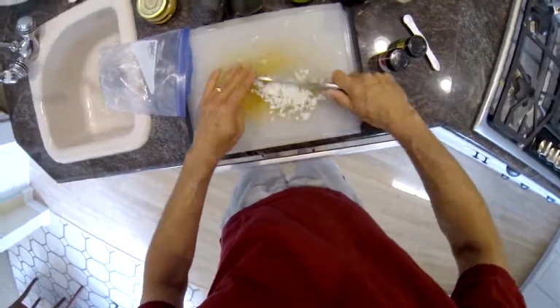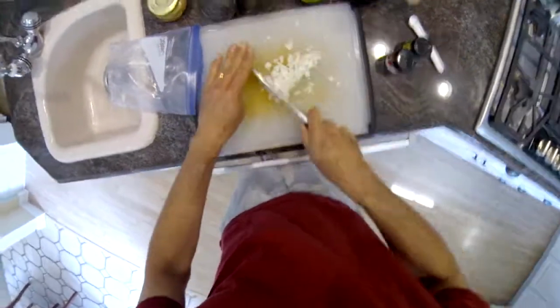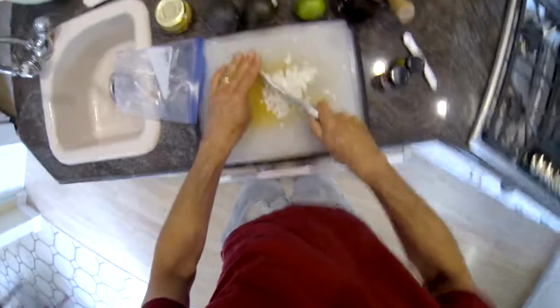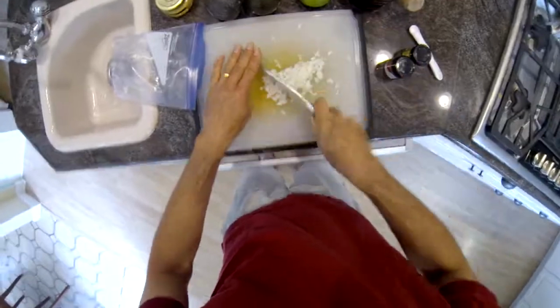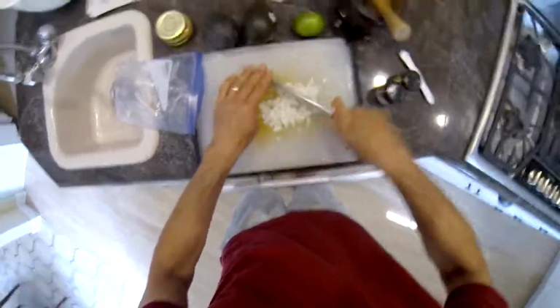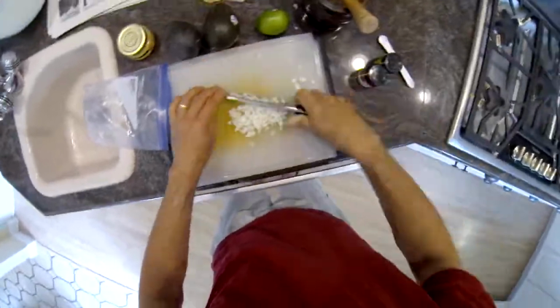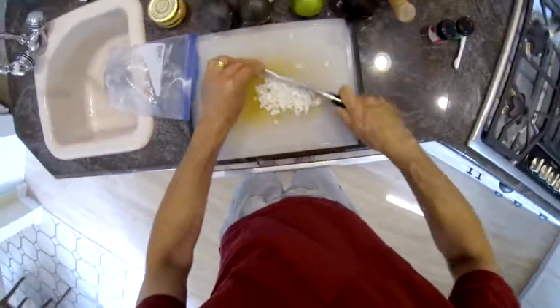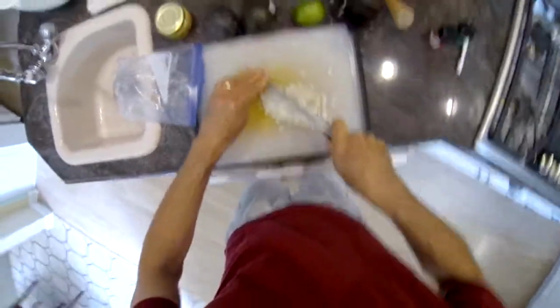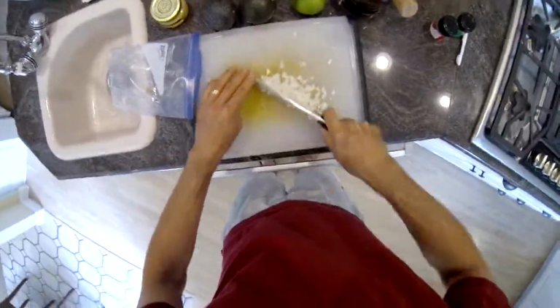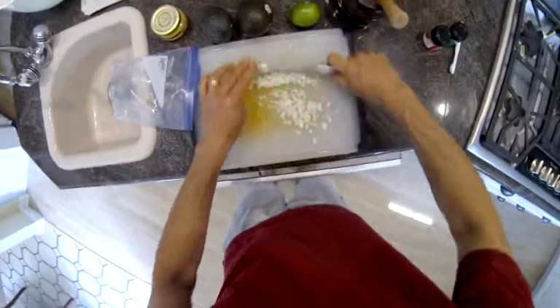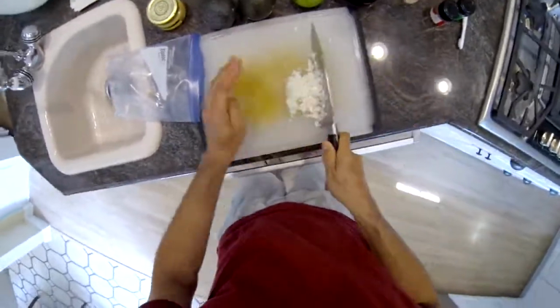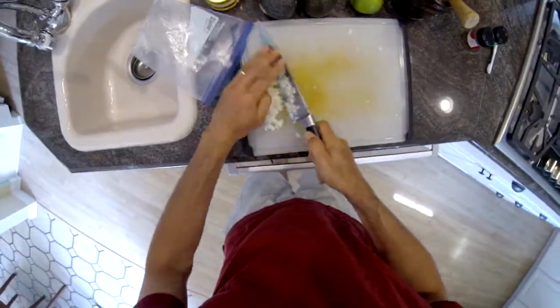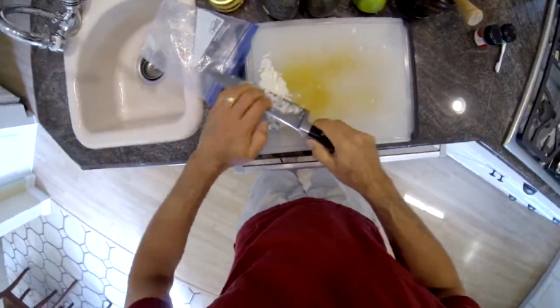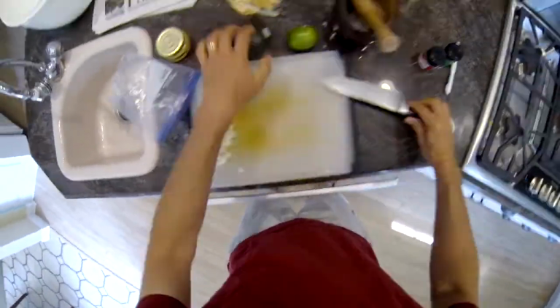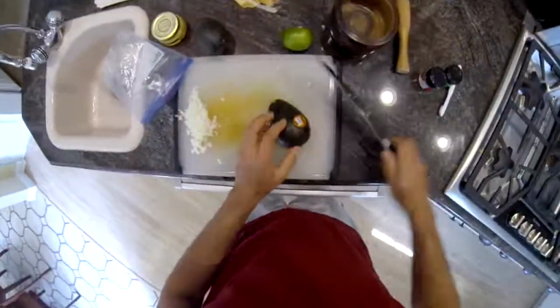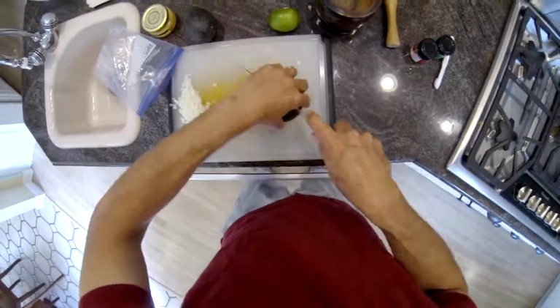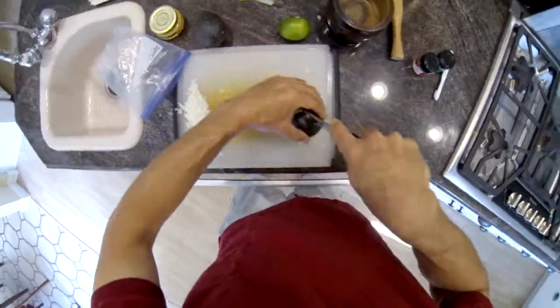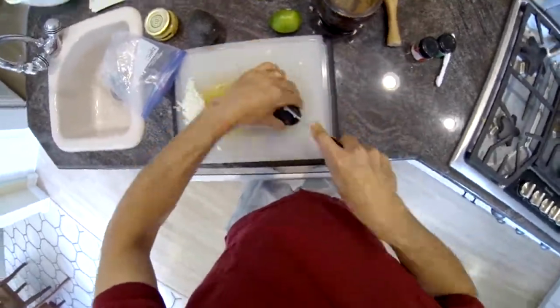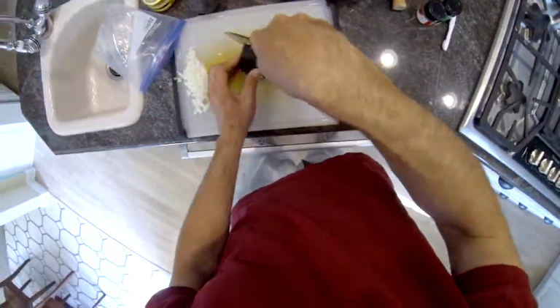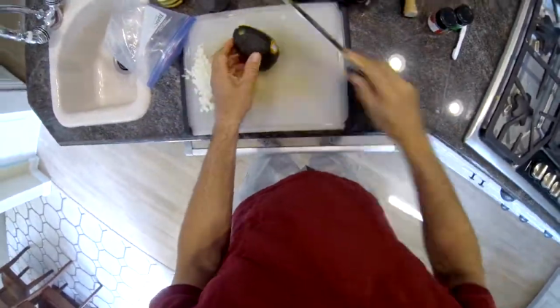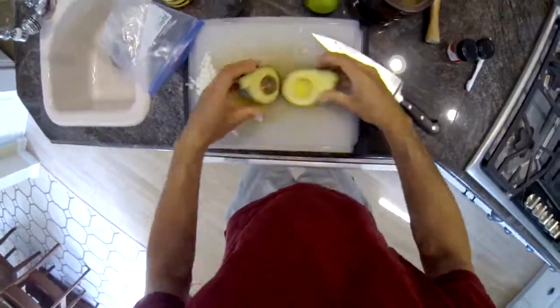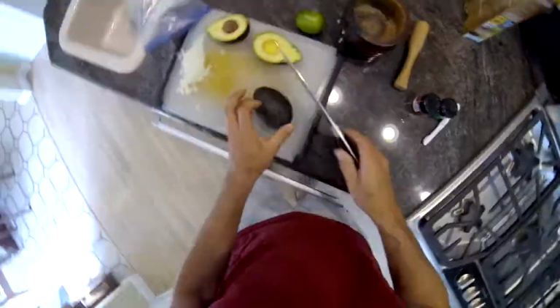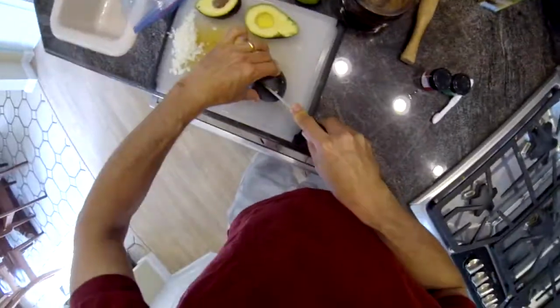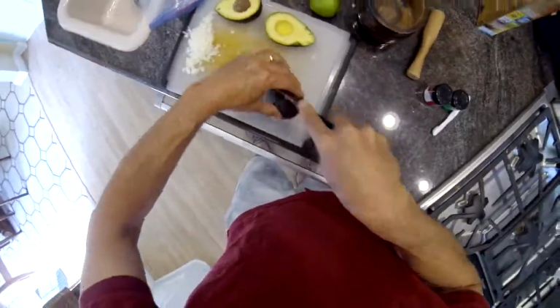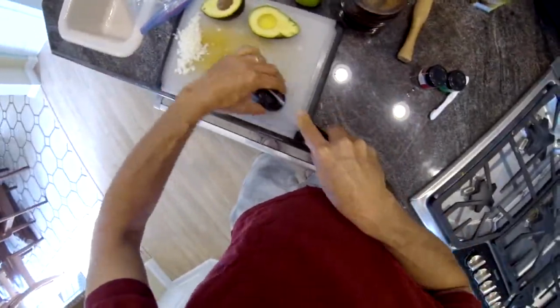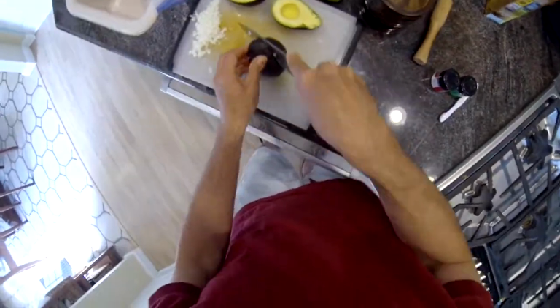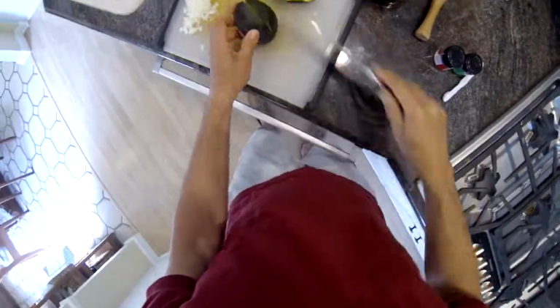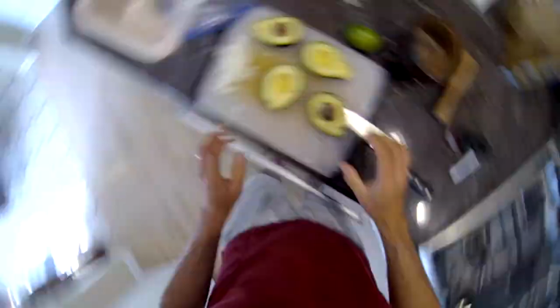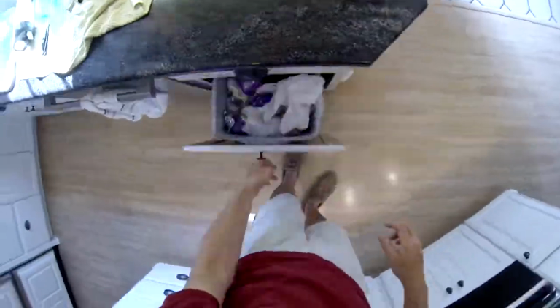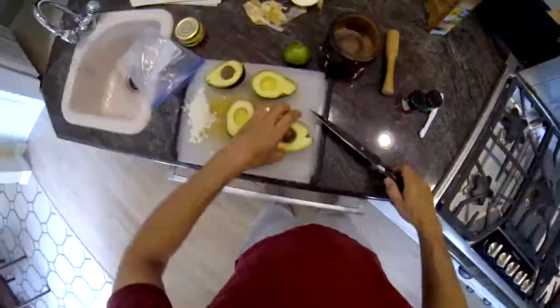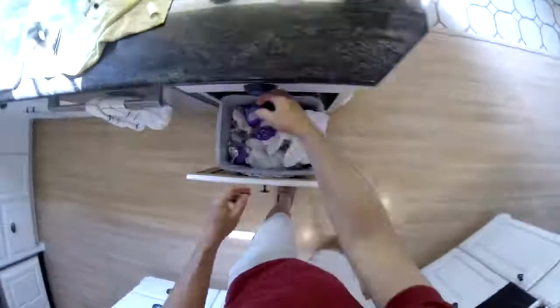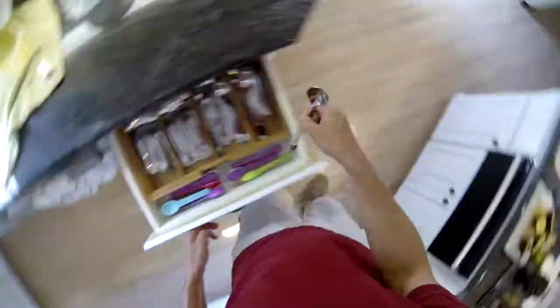Some salt — coarse sea salt is preferred — a fresh lime, and something to mix it in, to mash it in with. We have a mixing device that we got in Mexico that works really well.